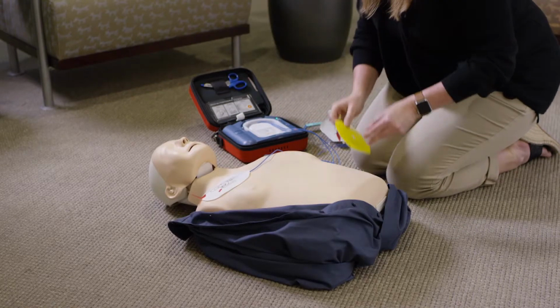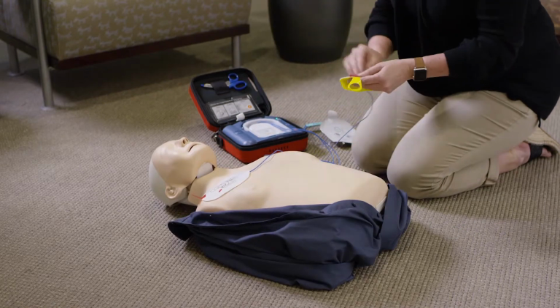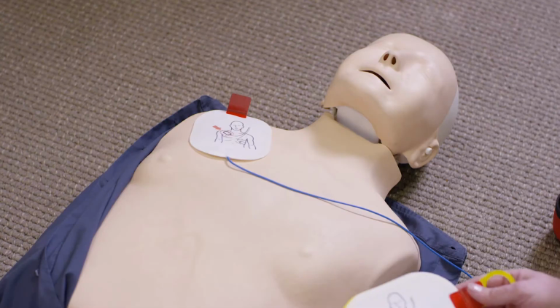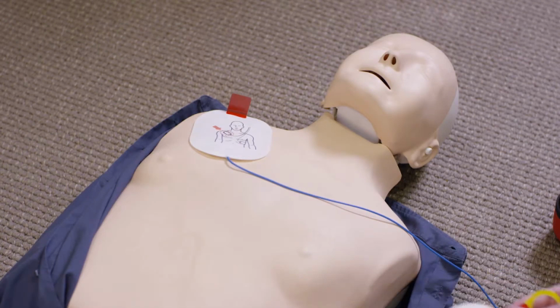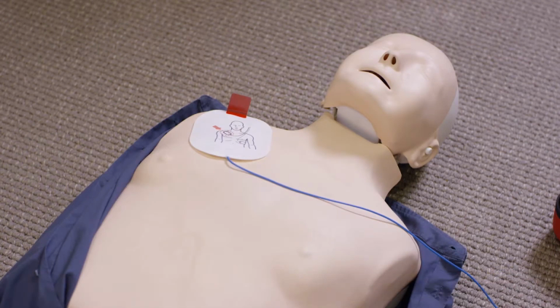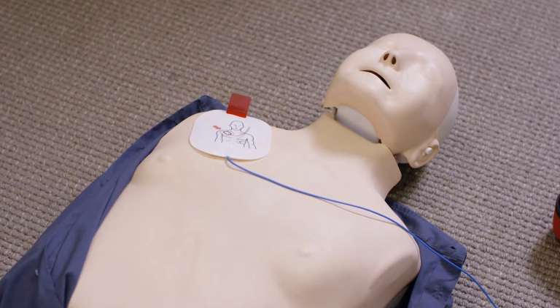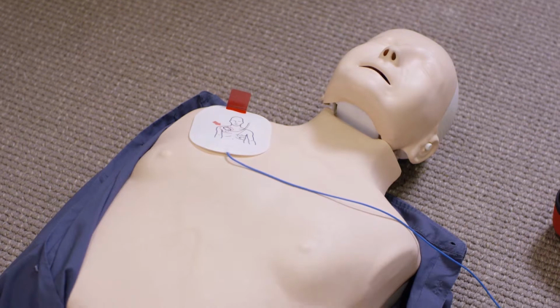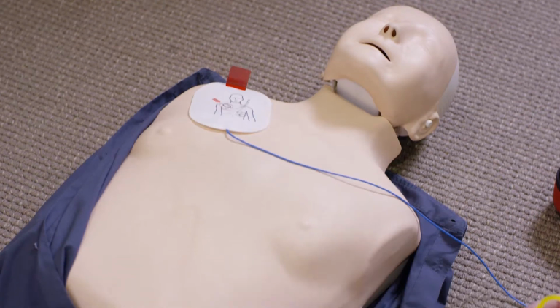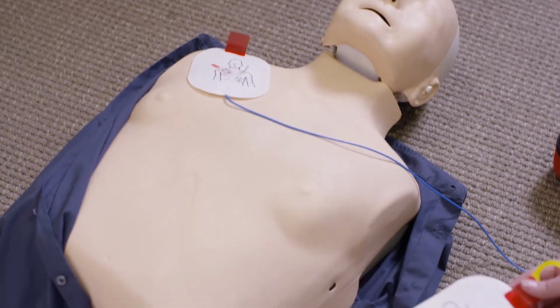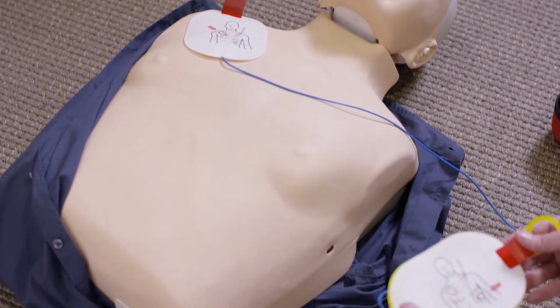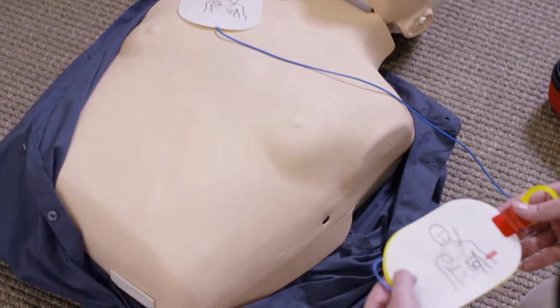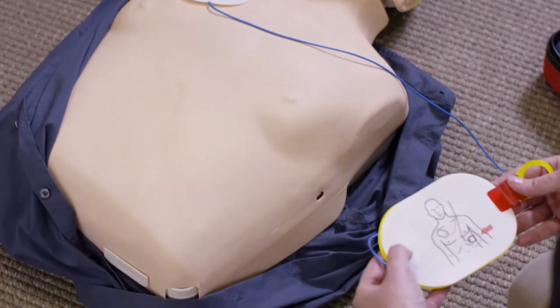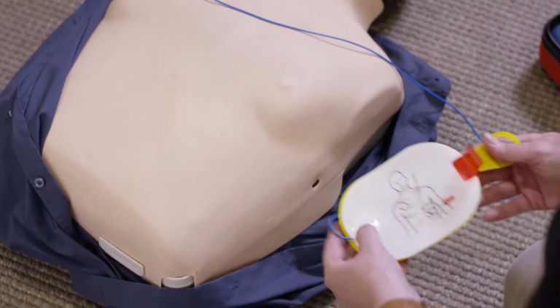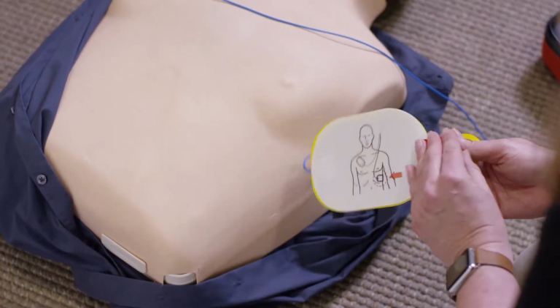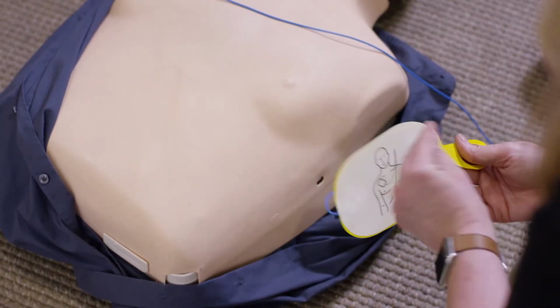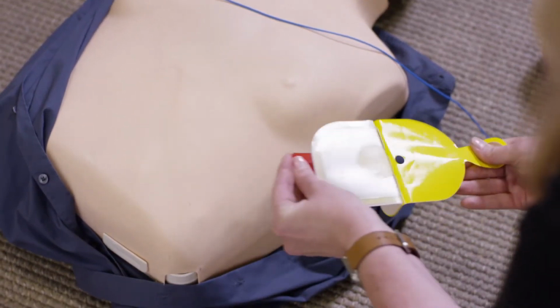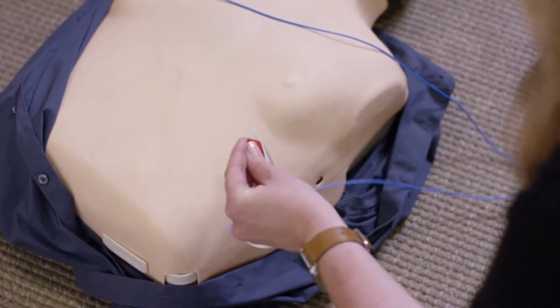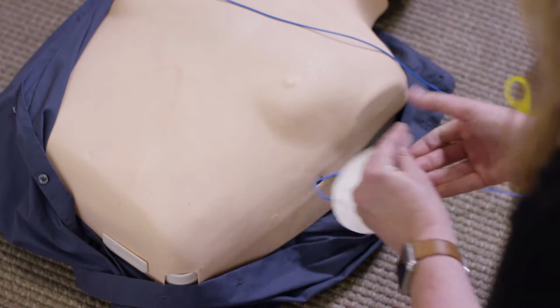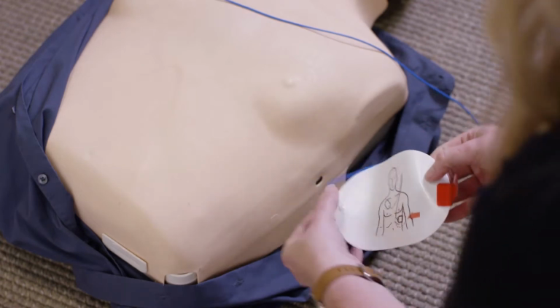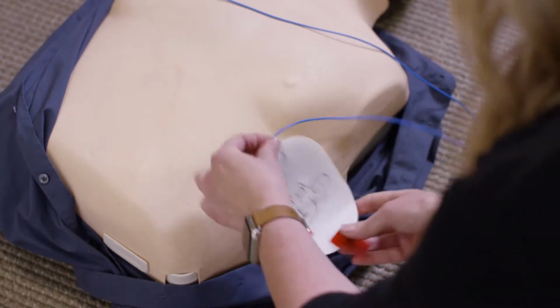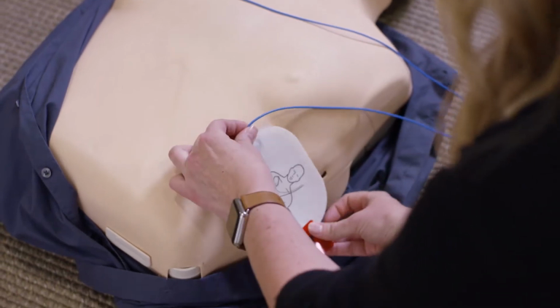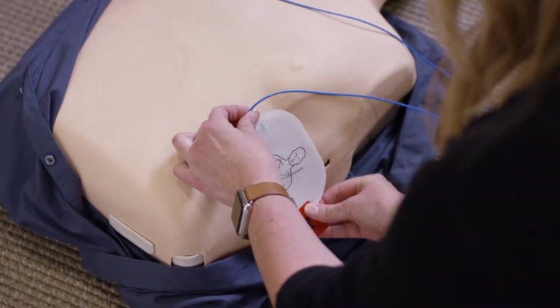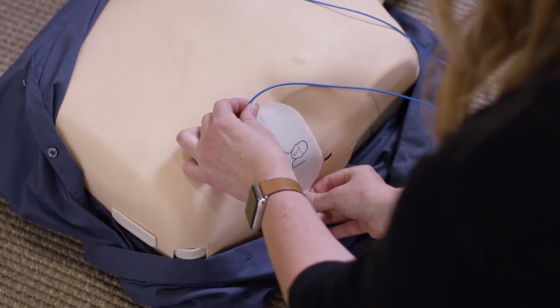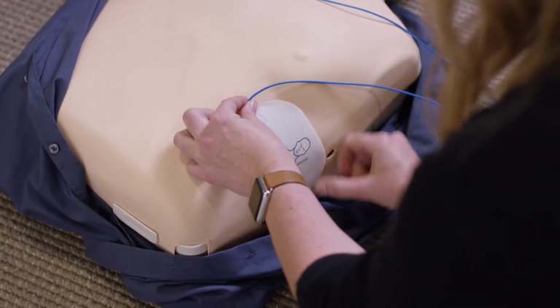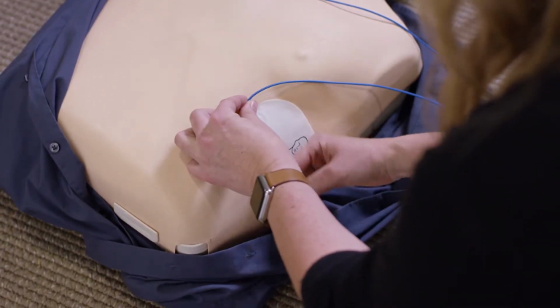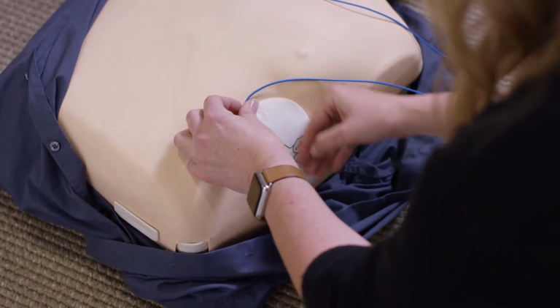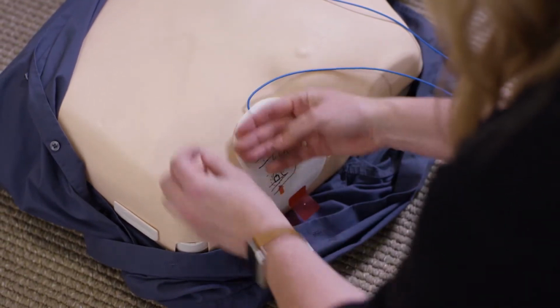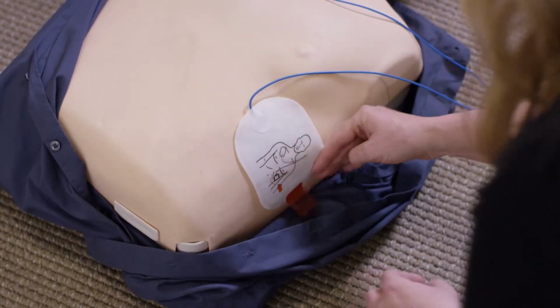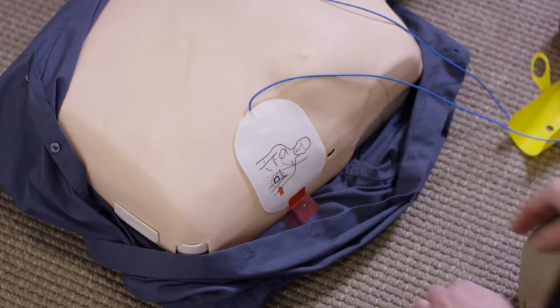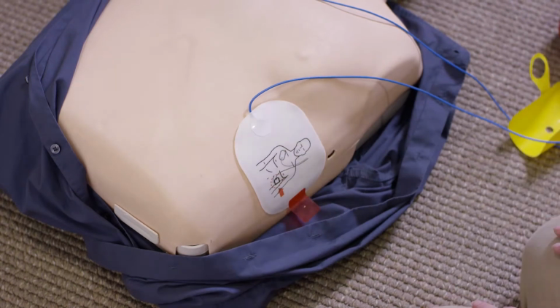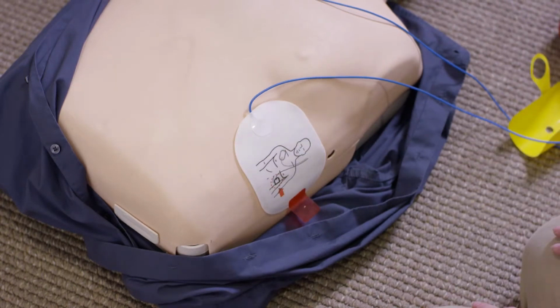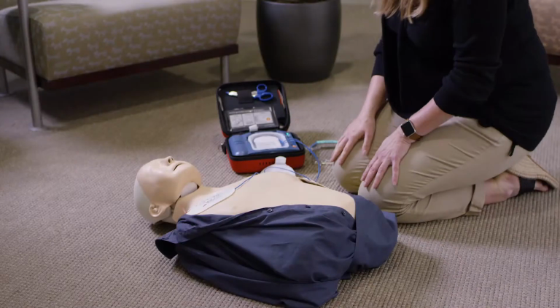The OnSite itself walks you through the entire rescue process and lets you do it at your own pace. Once the pads are on the victim, the system will analyze the victim's heart rhythm and tell you when to deliver a shock — if and only if the victim actually needs it.